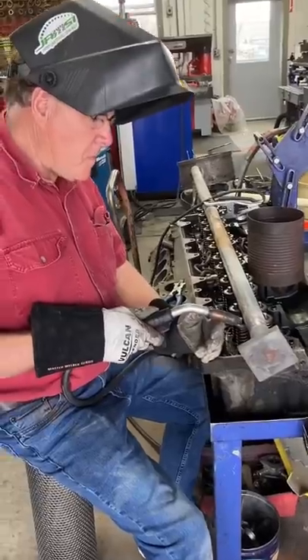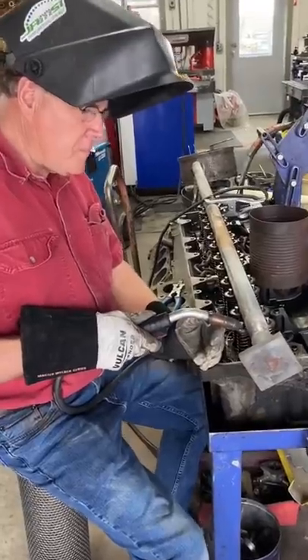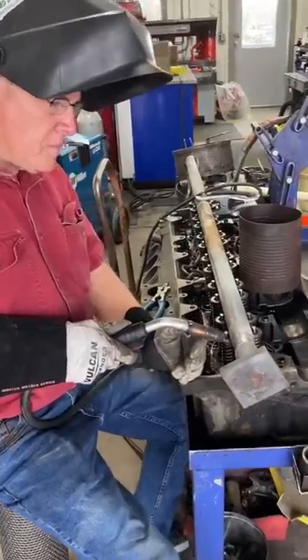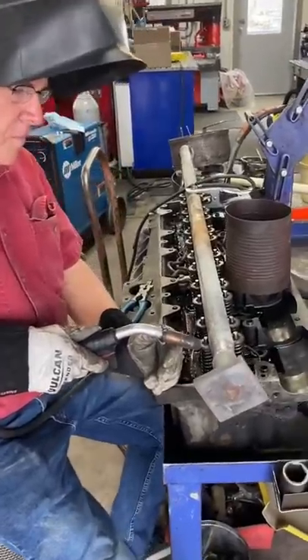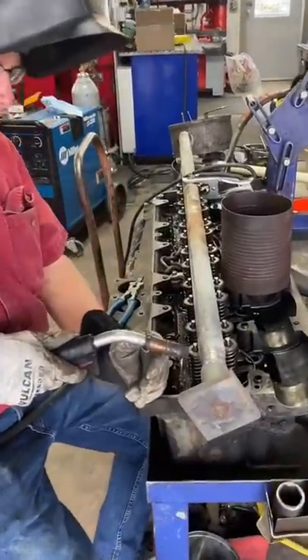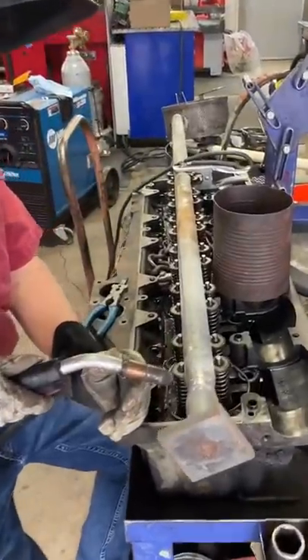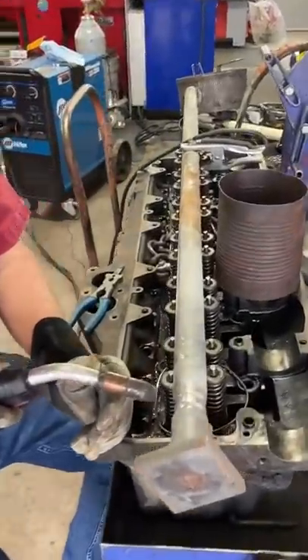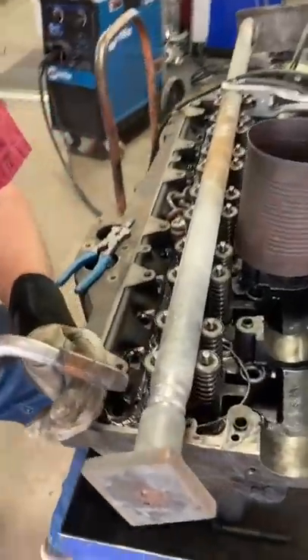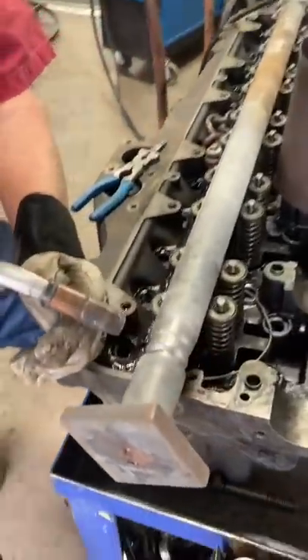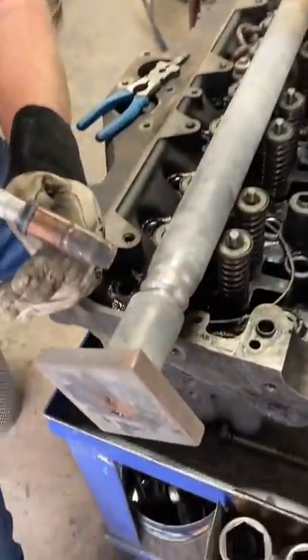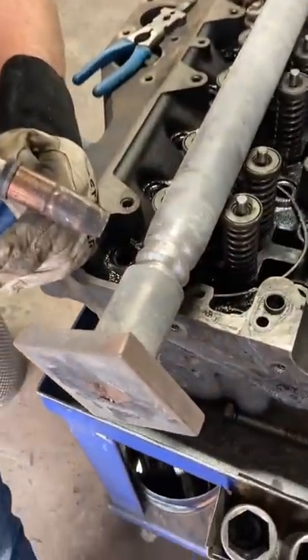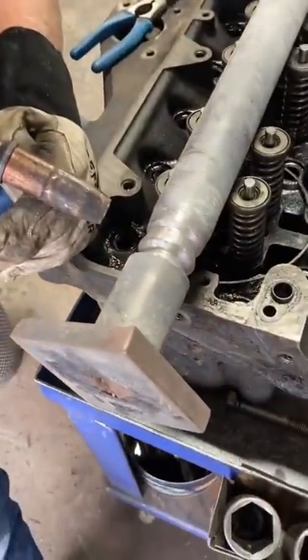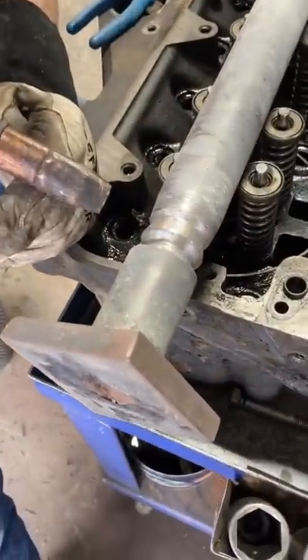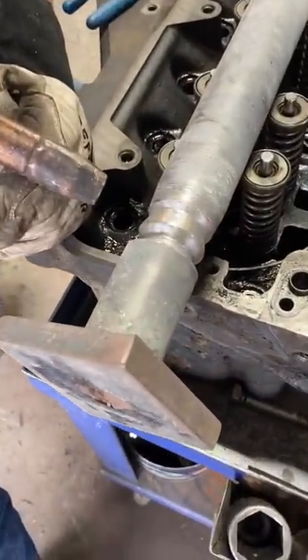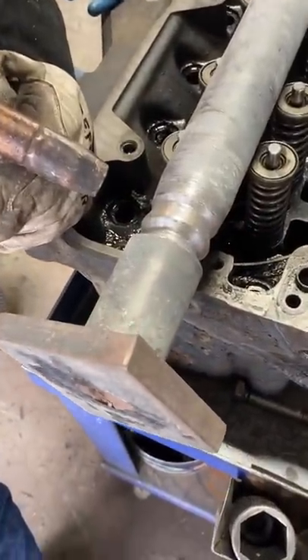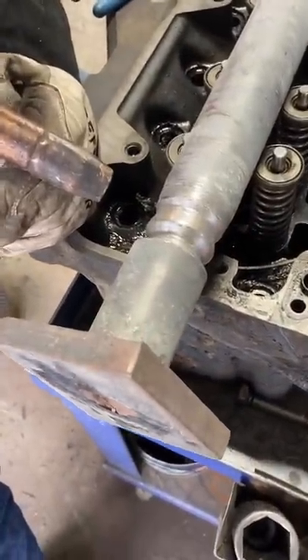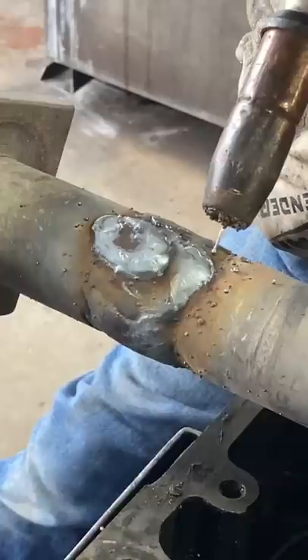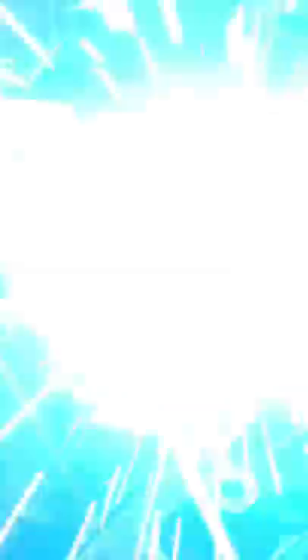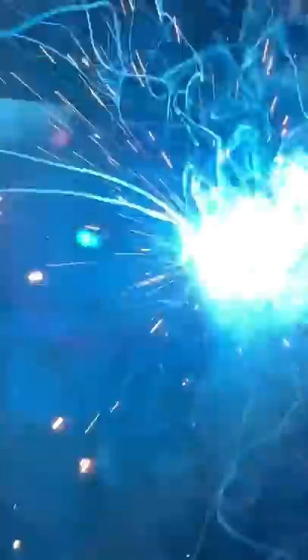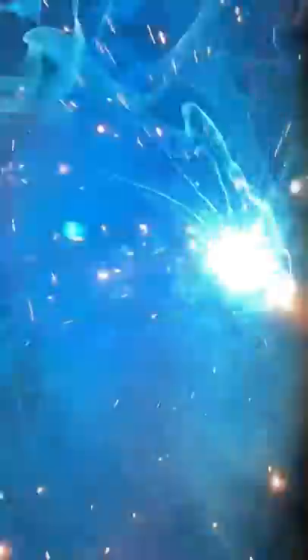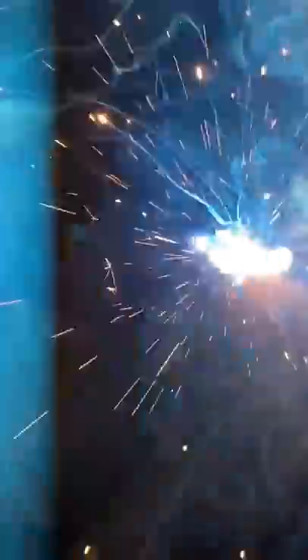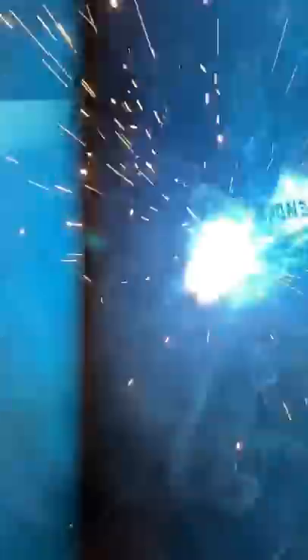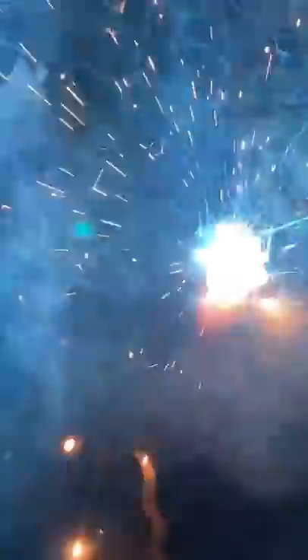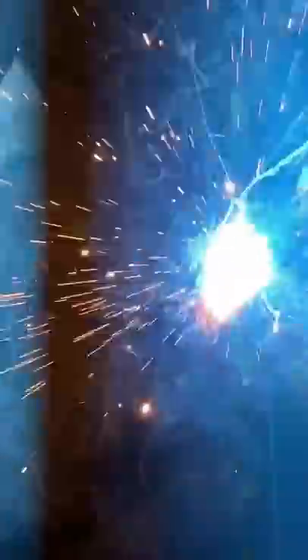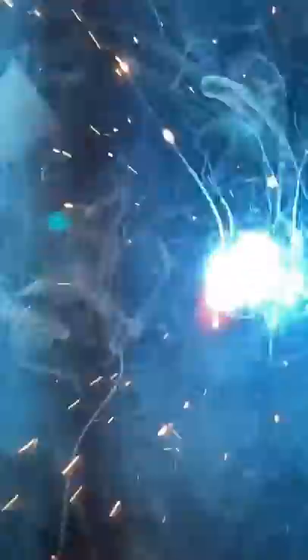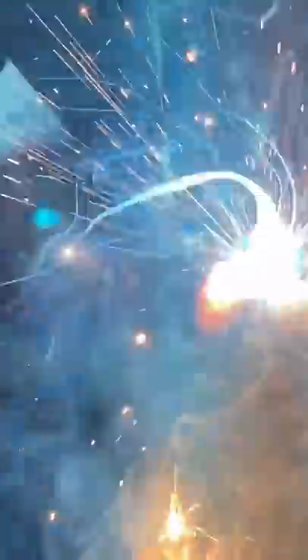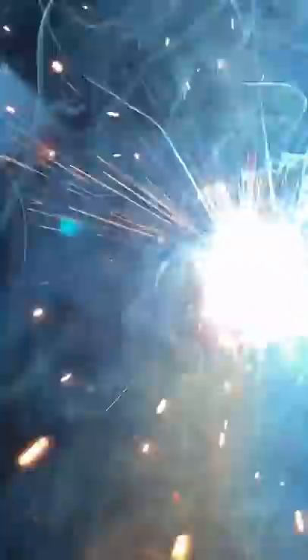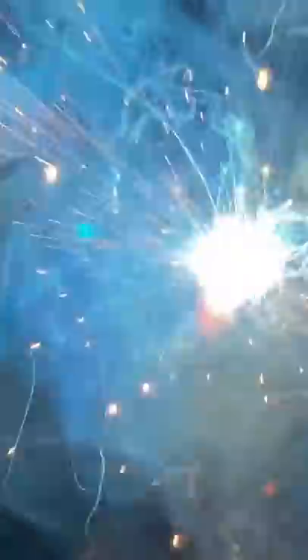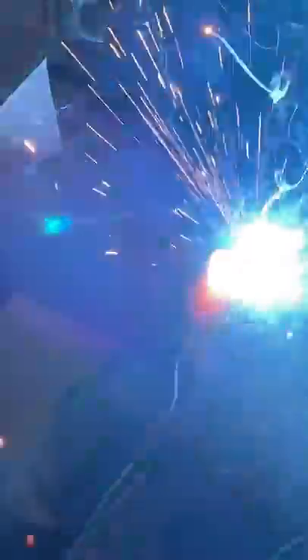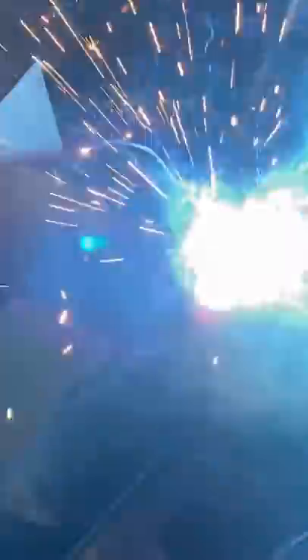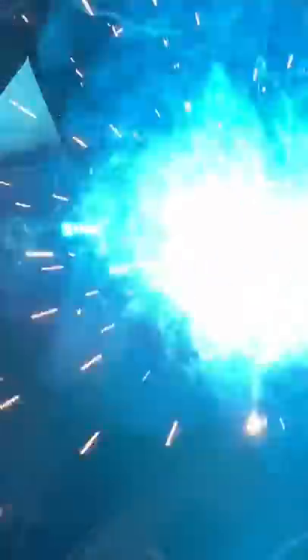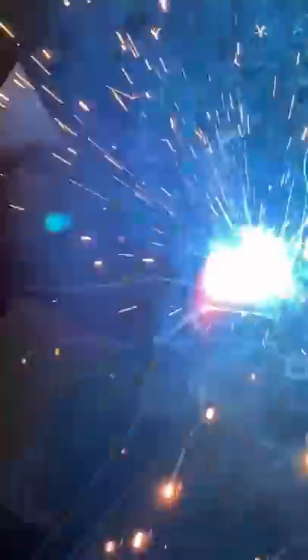Fortunately he also has over 40 years of experience of not being a welder, so it should be pretty simple. After finding a good clean work area where he was sure no spatter would get in anything important, he went to town building up the shaft with some weld.